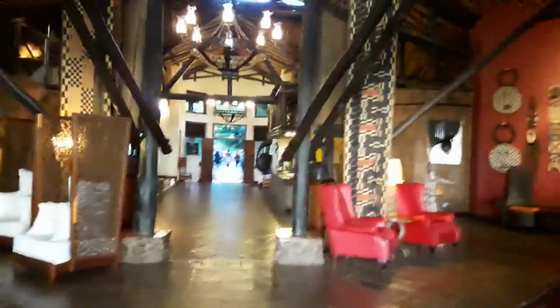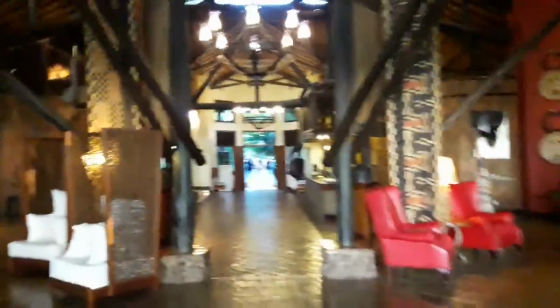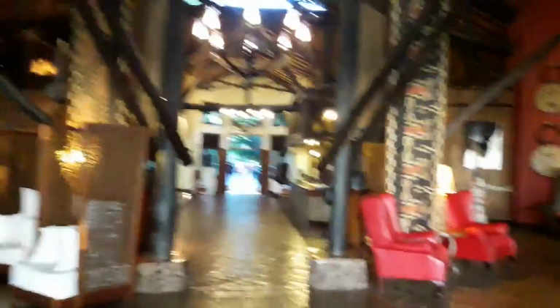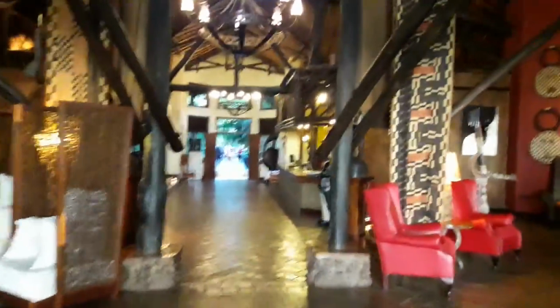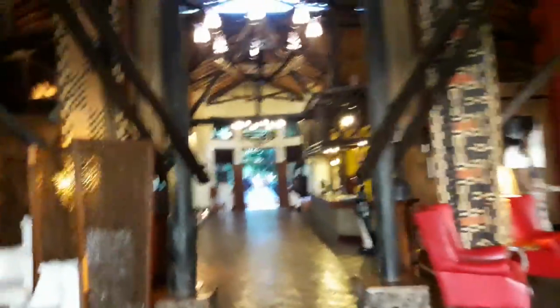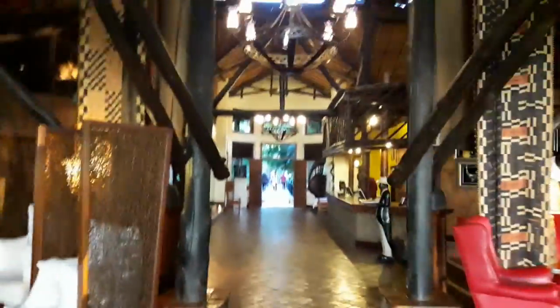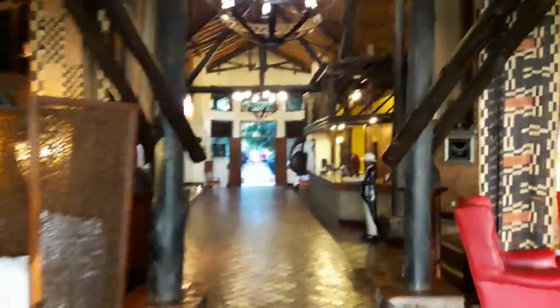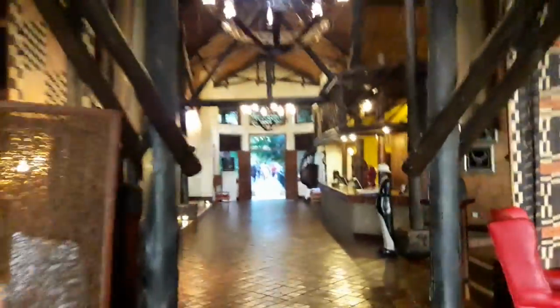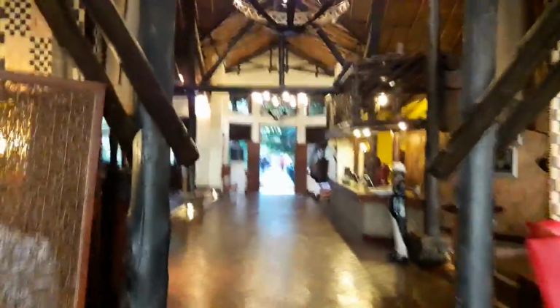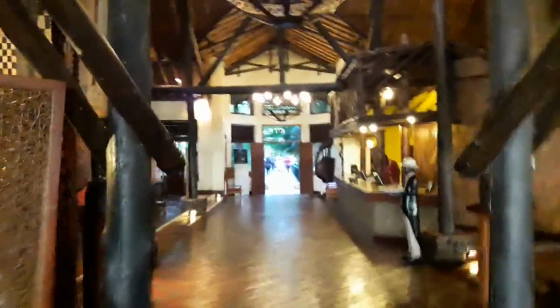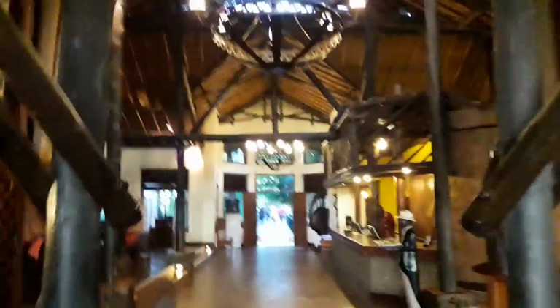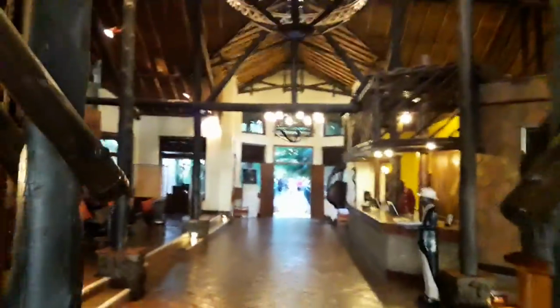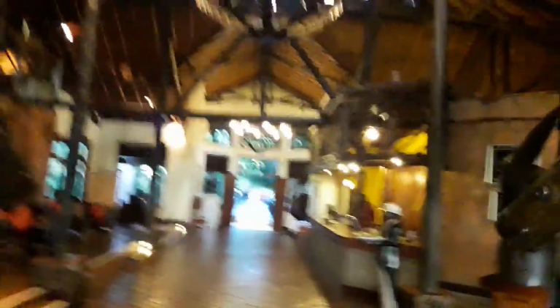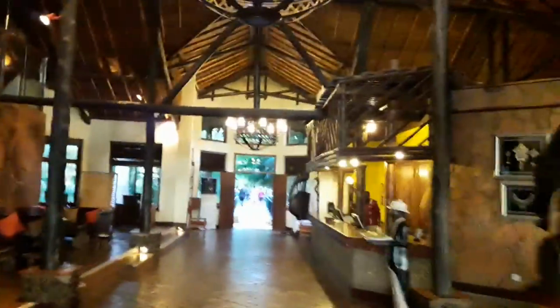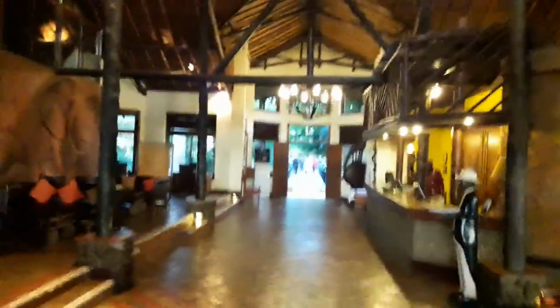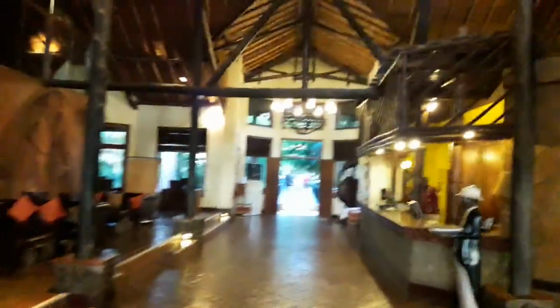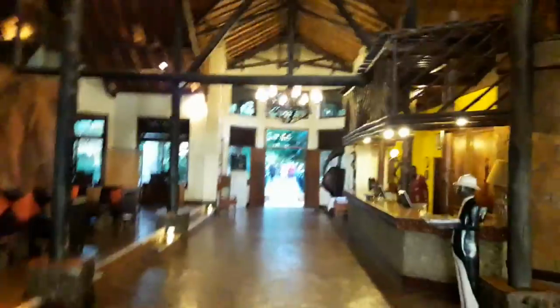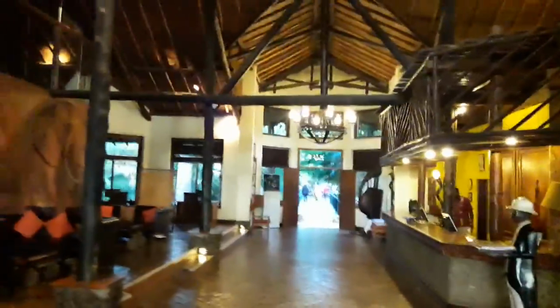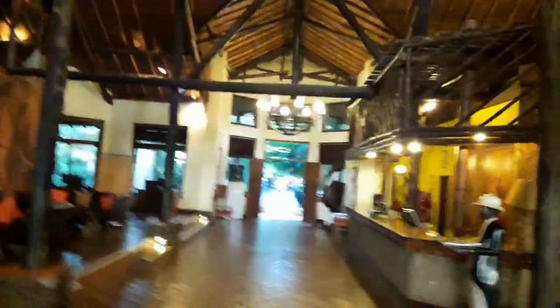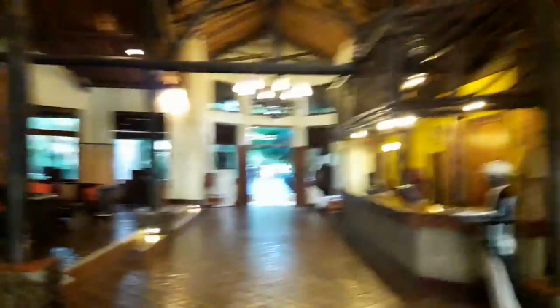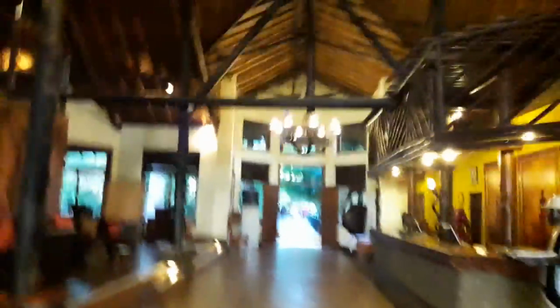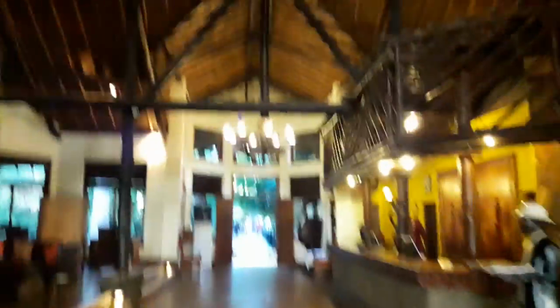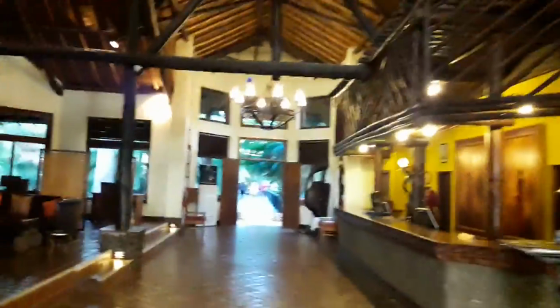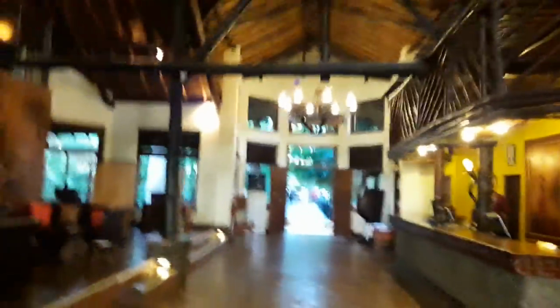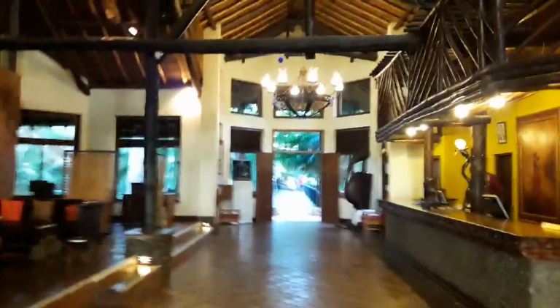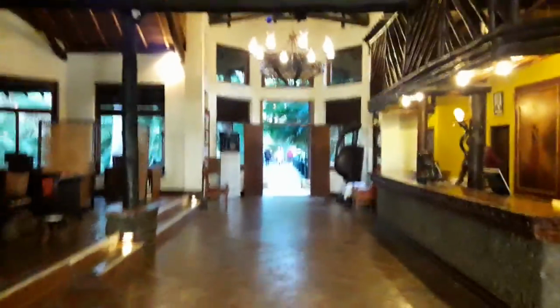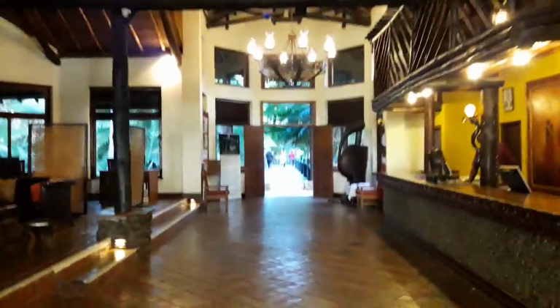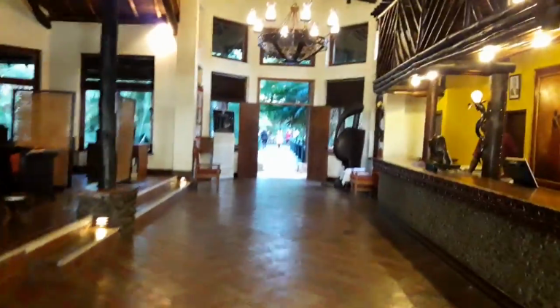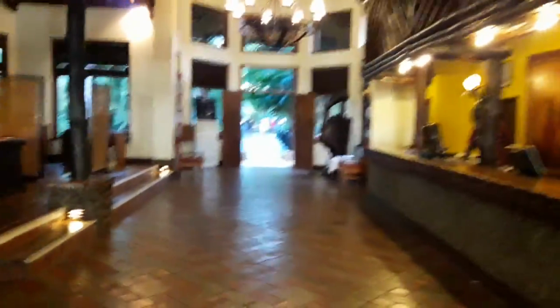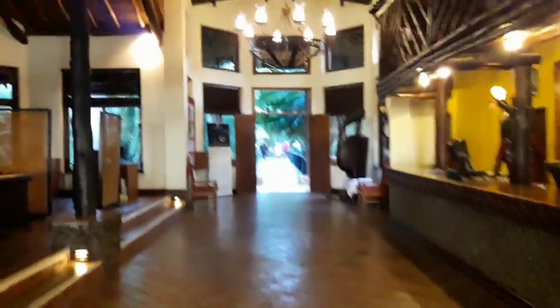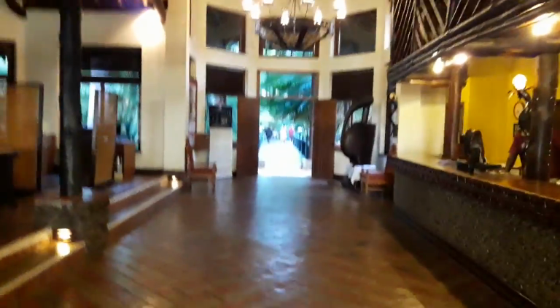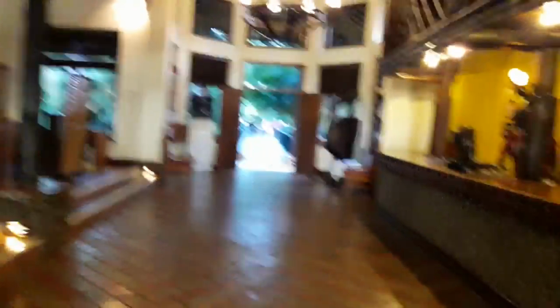This is the main door and route going out, and I'm off for my early morning game drive. Goodbye!